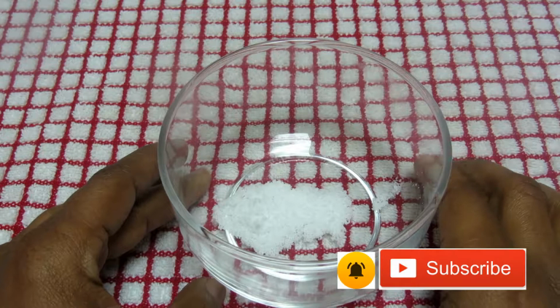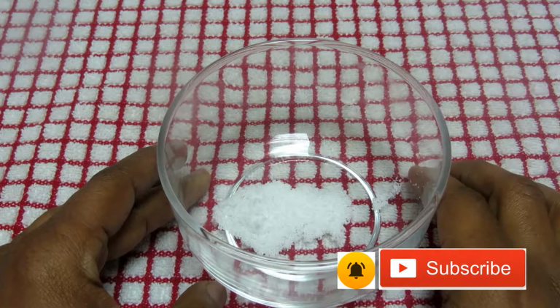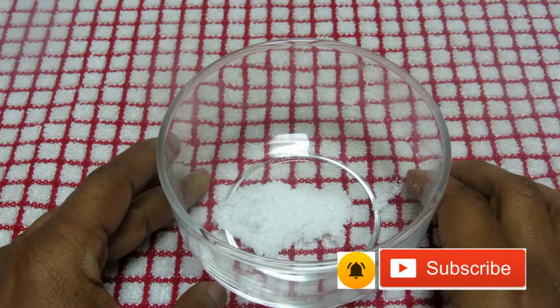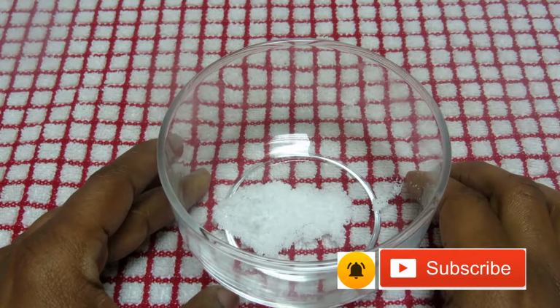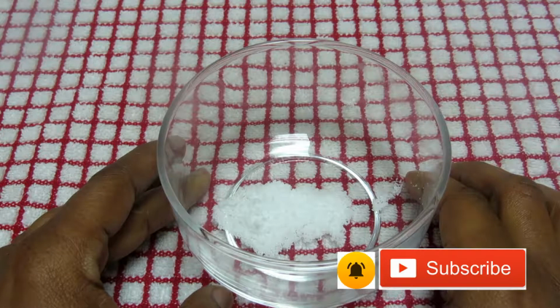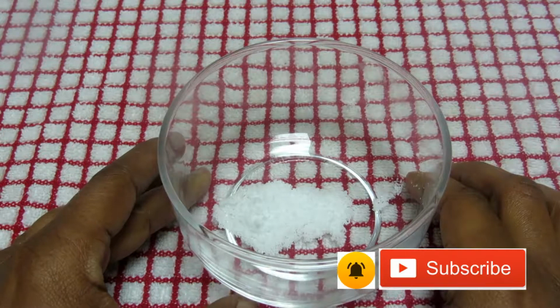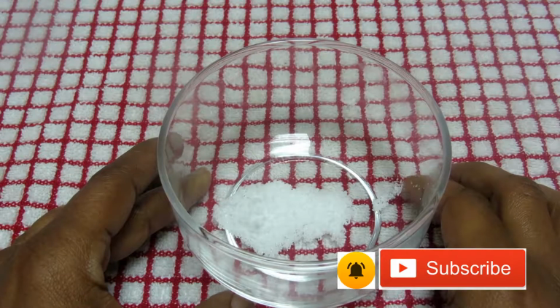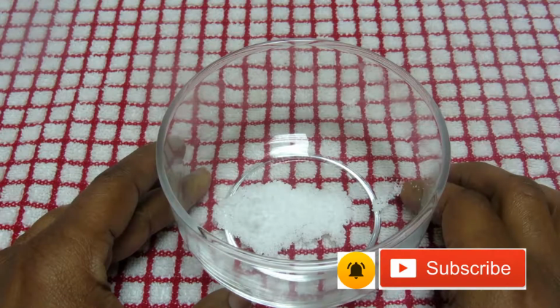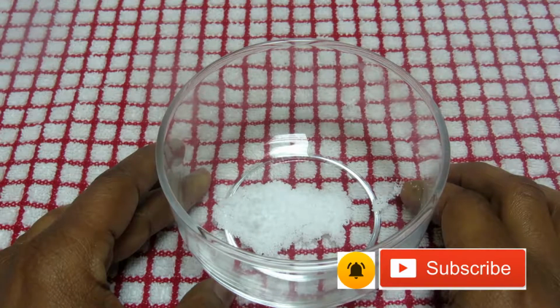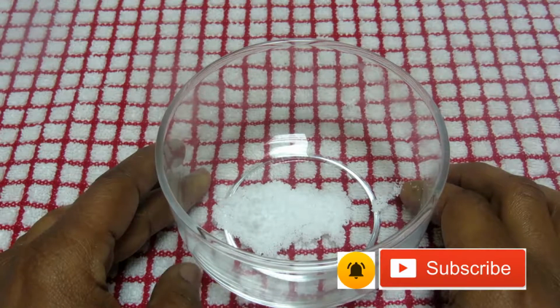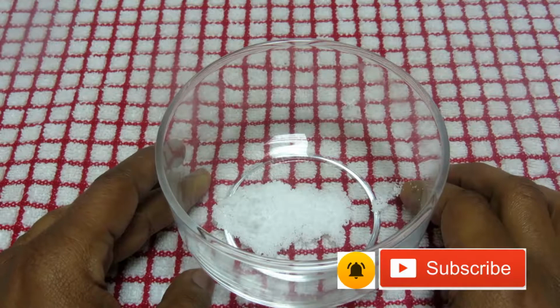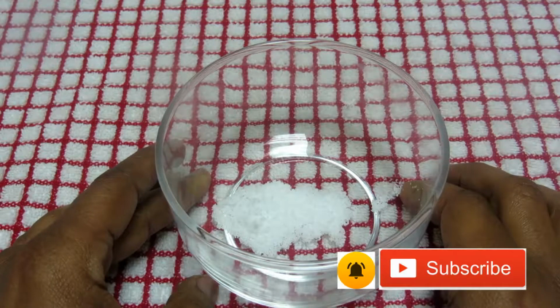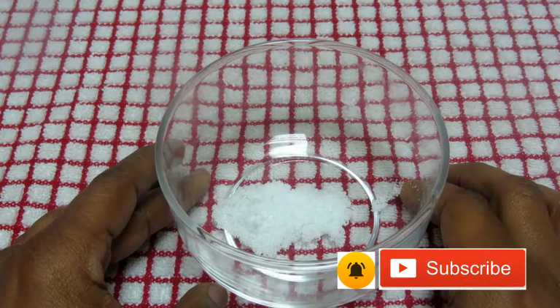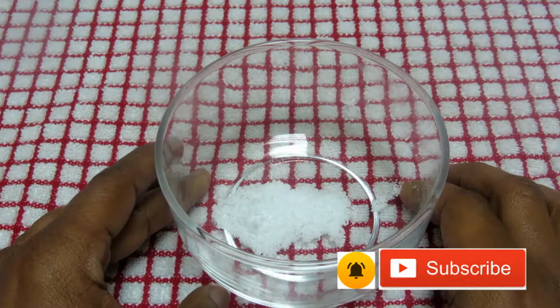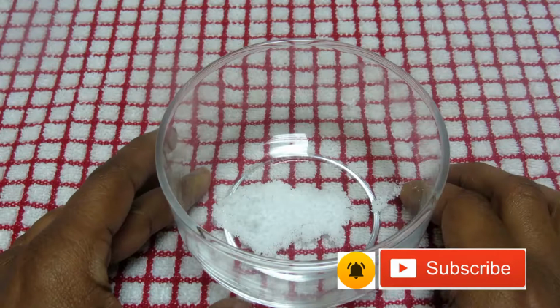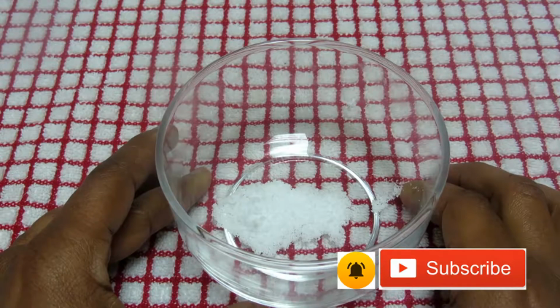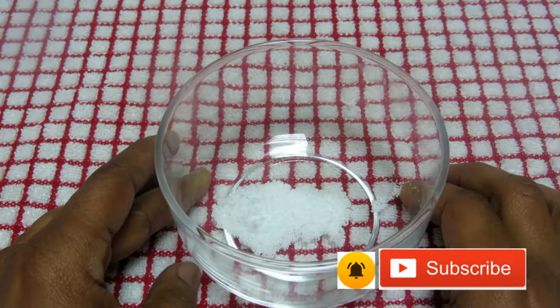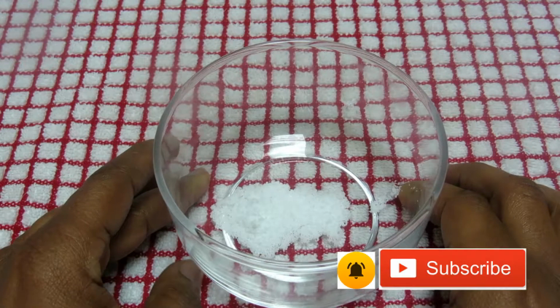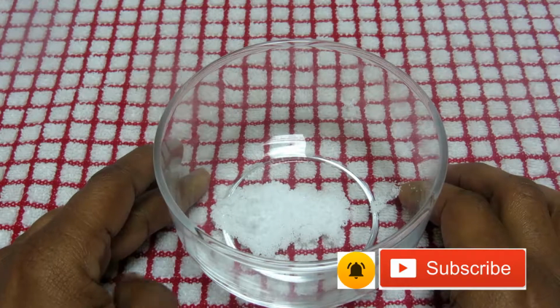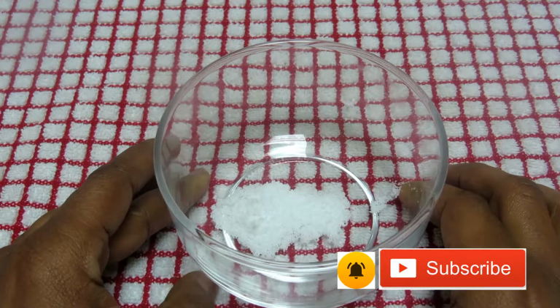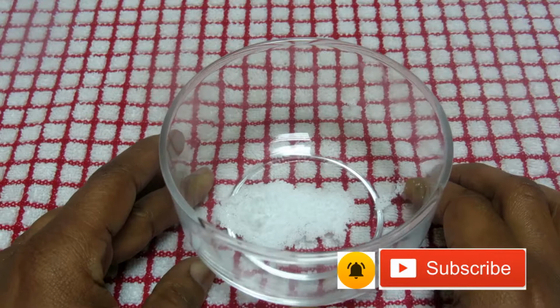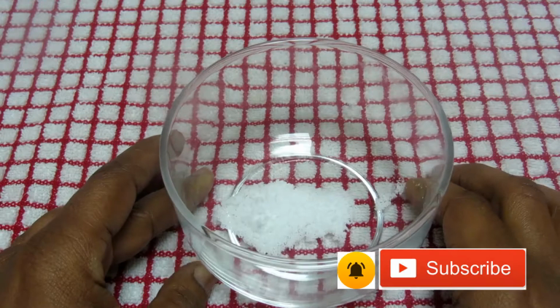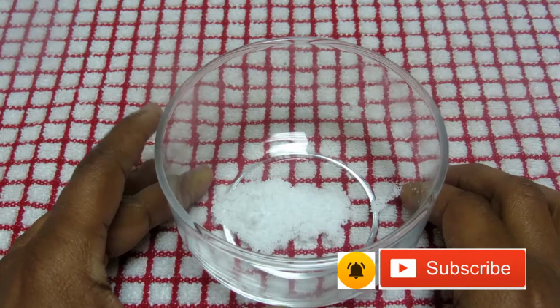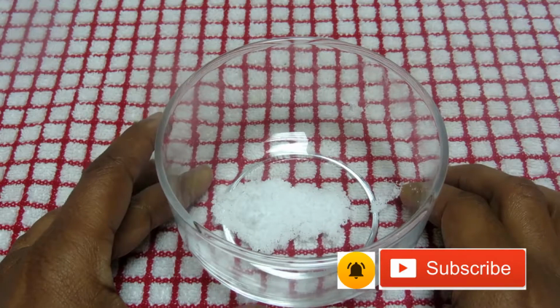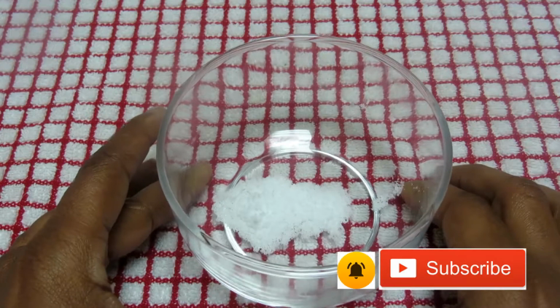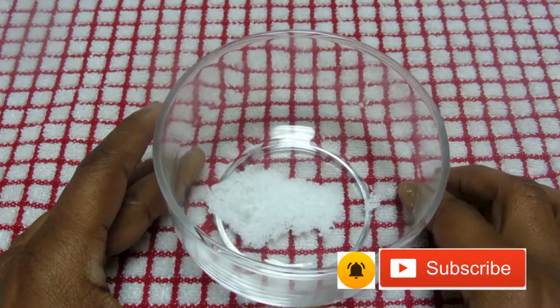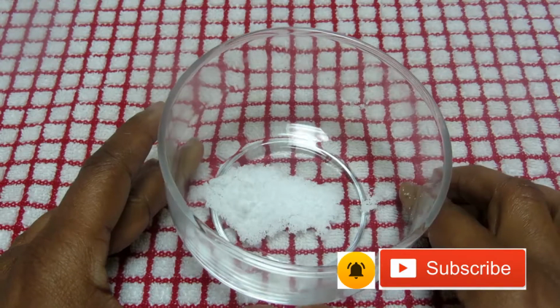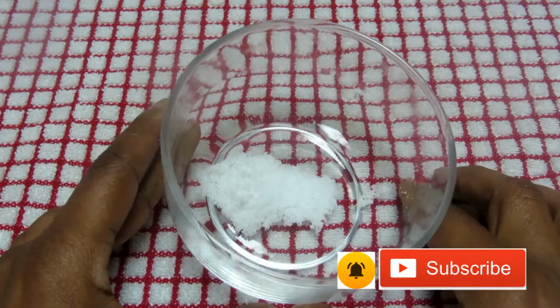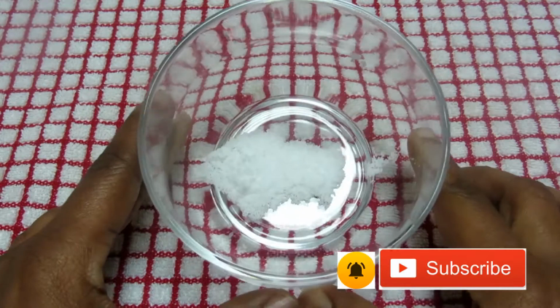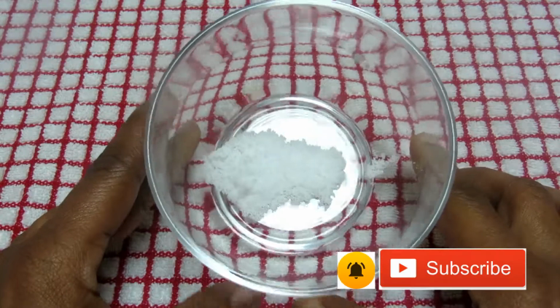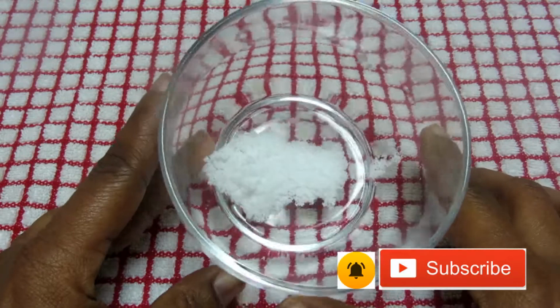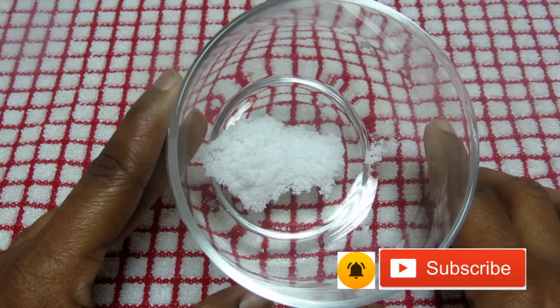Hi guys, welcome back to my channel. Today I will show you how to remove dental plaque, called tata. I'm gonna show you how you can get rid of those things in your teeth.